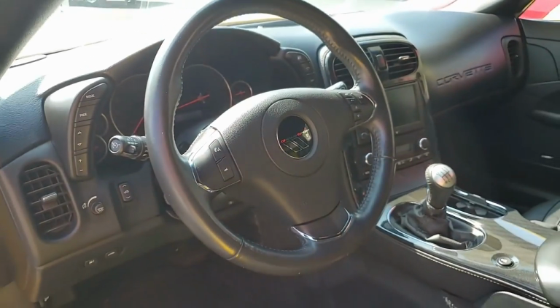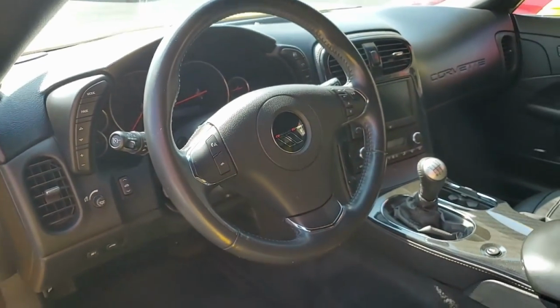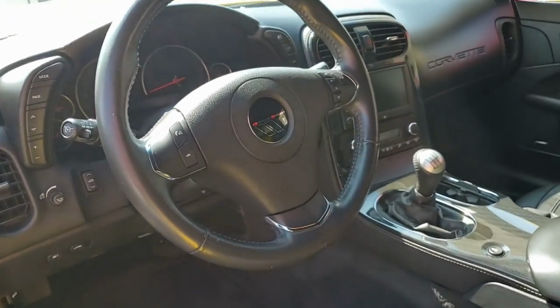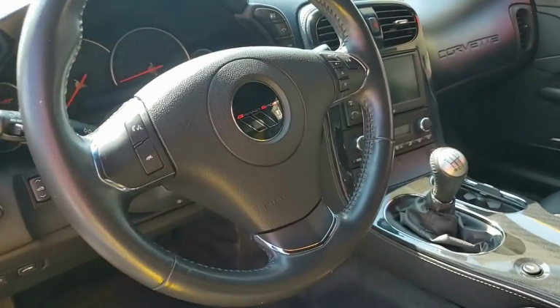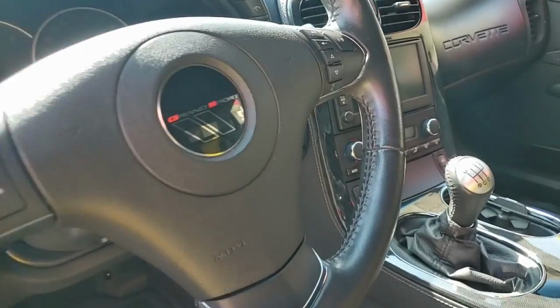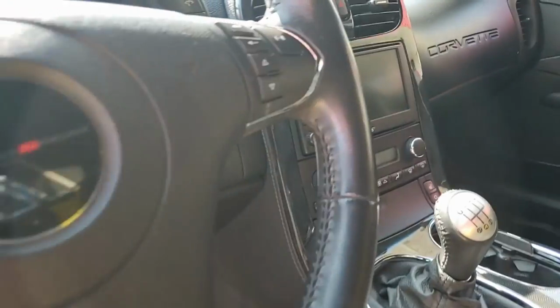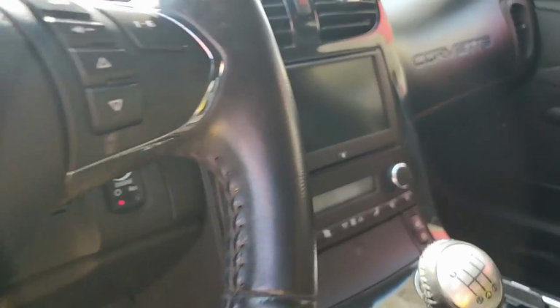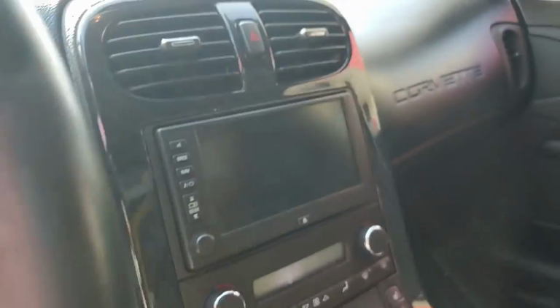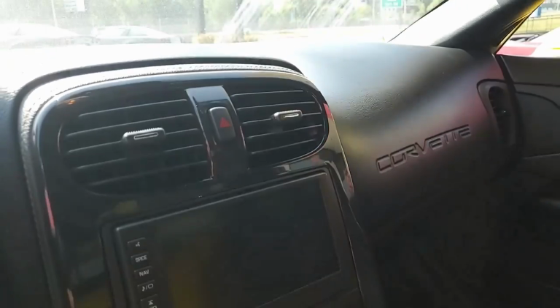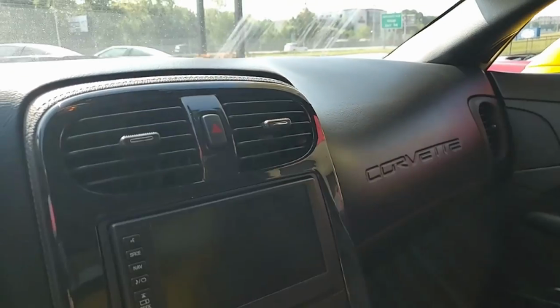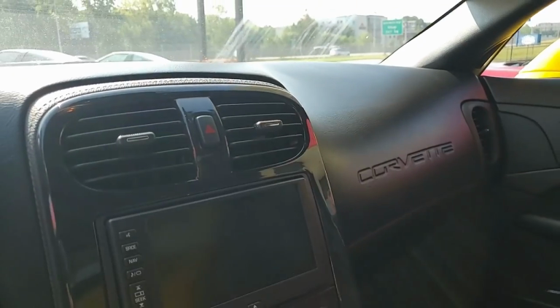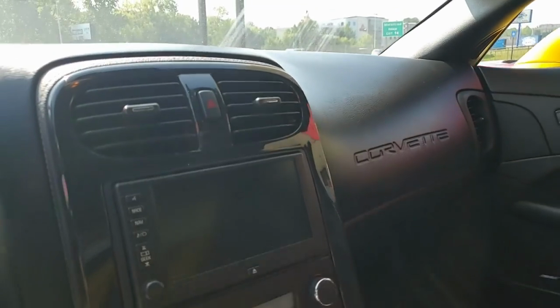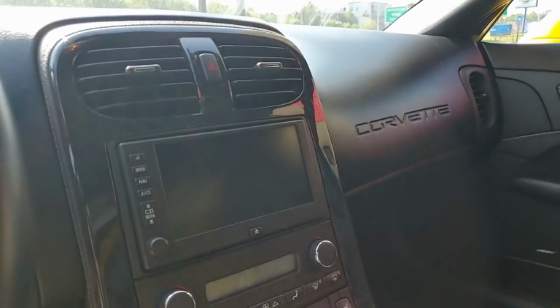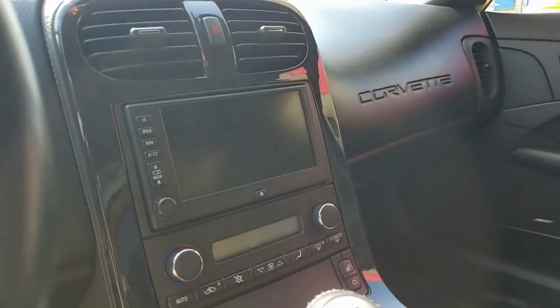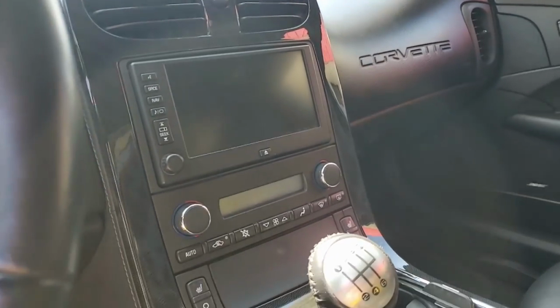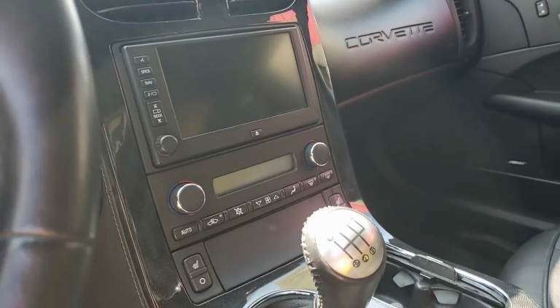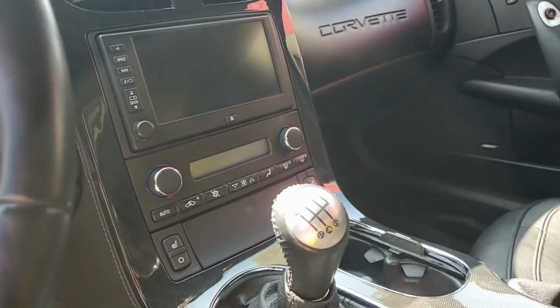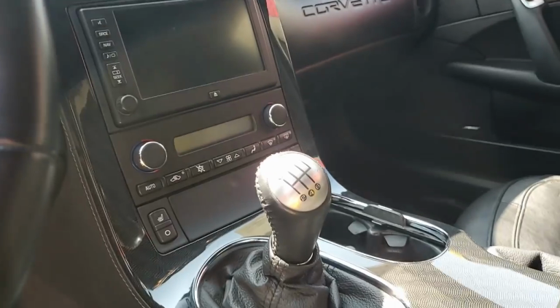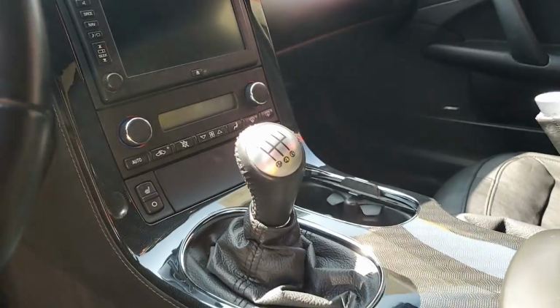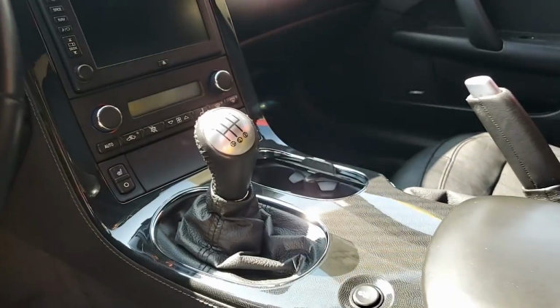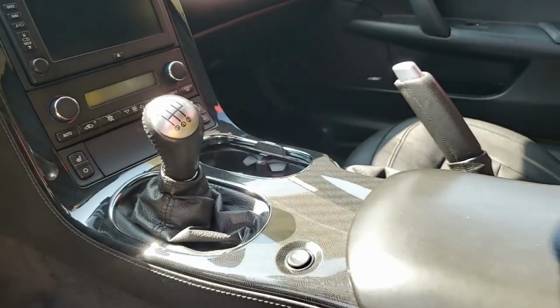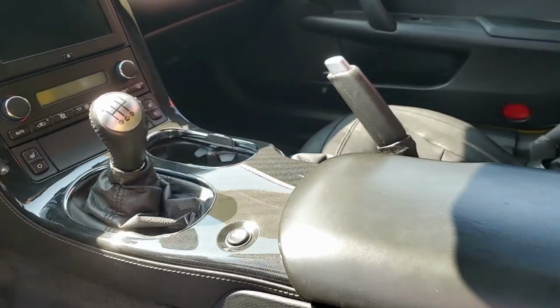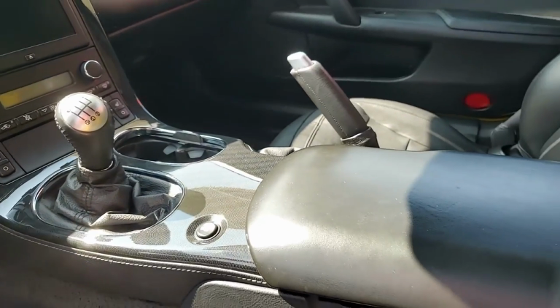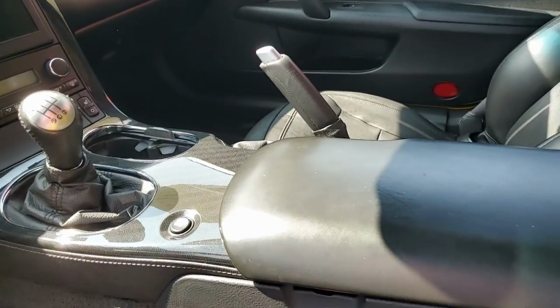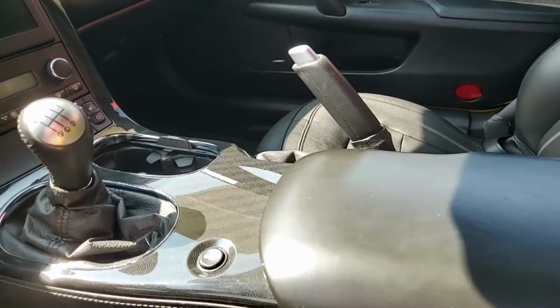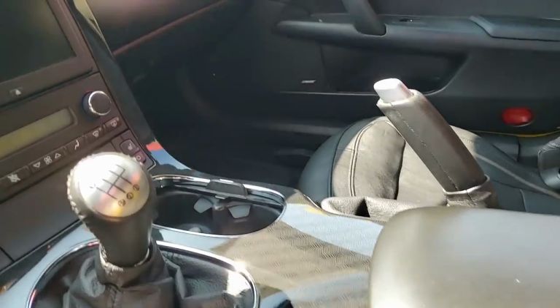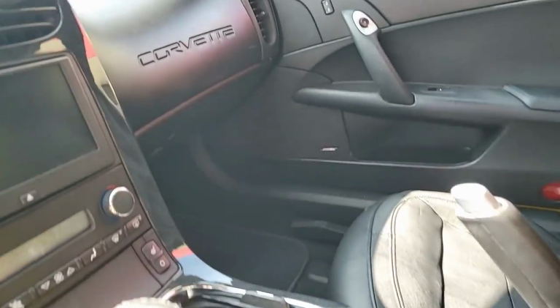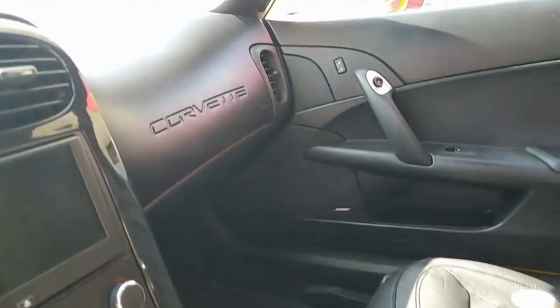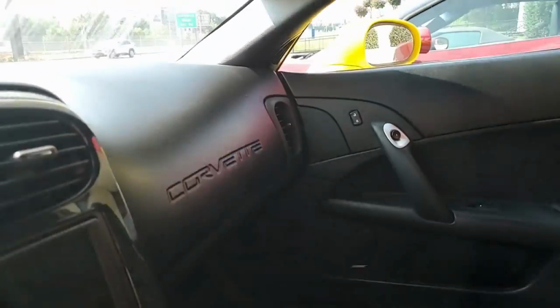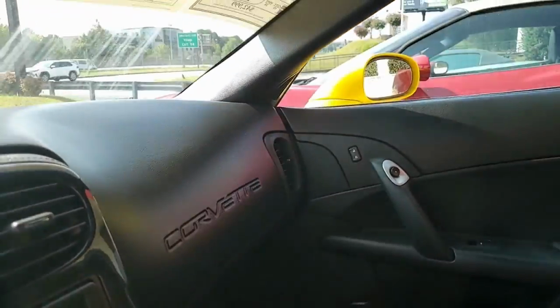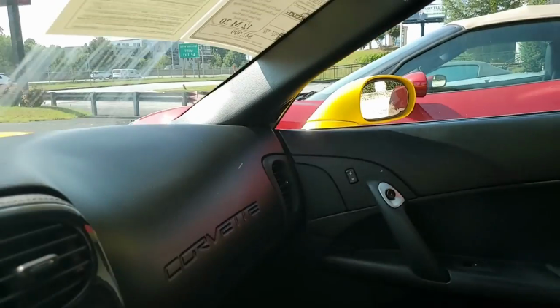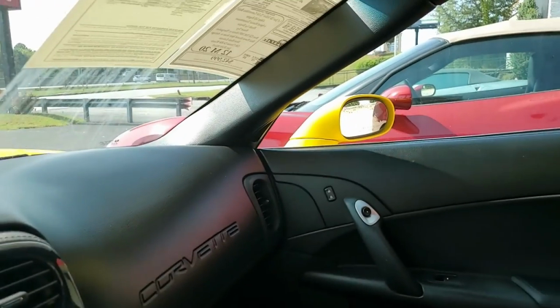This is a rare 2012 Corvette Grand Sport convertible and it shows just 20,669 miles. One of just 126 2012 Grand Sport convertibles built in velocity yellow.